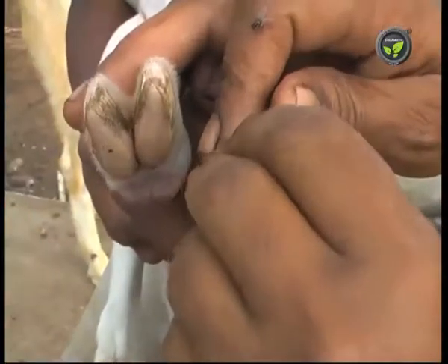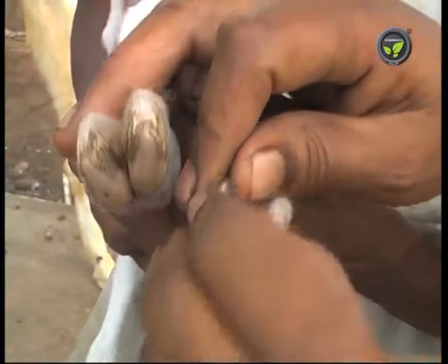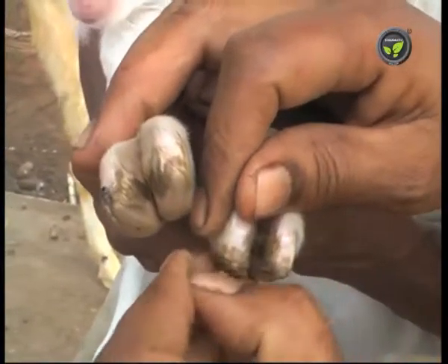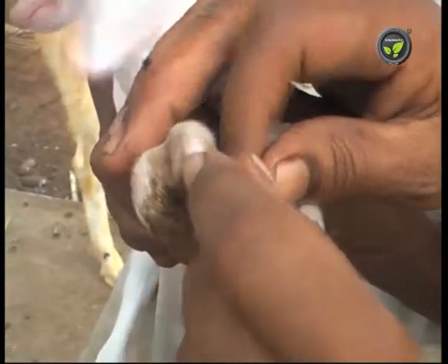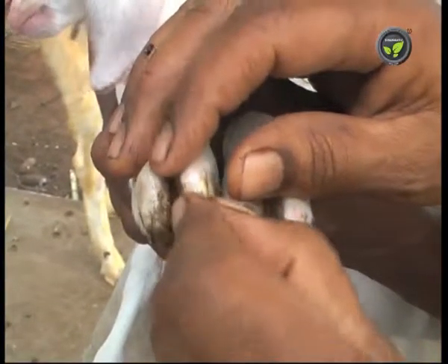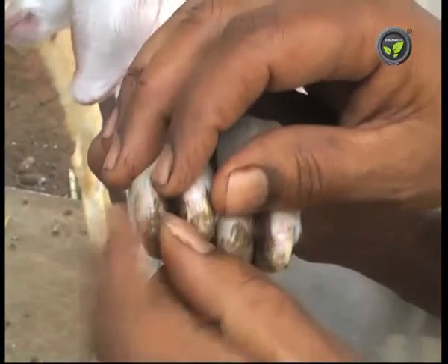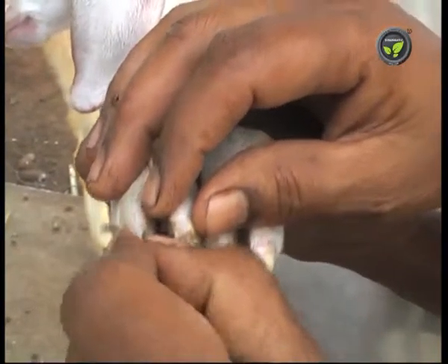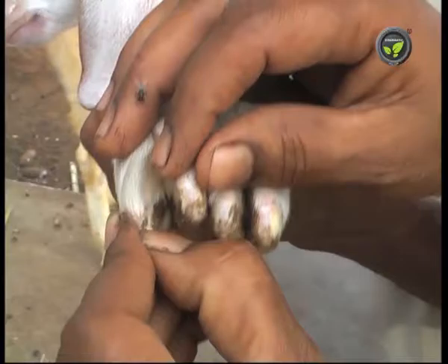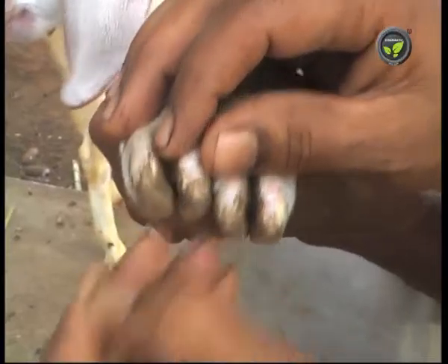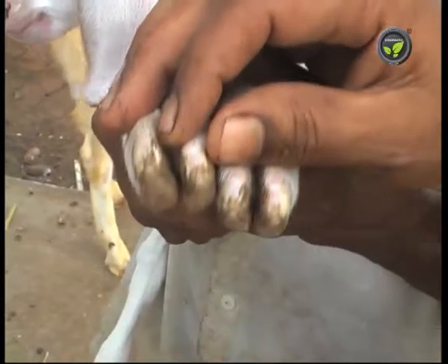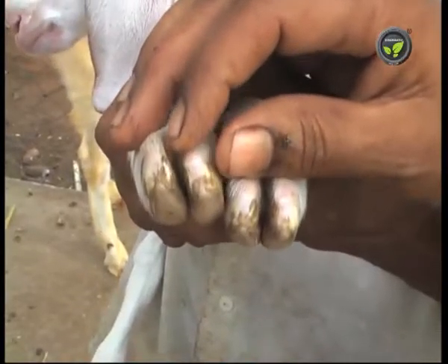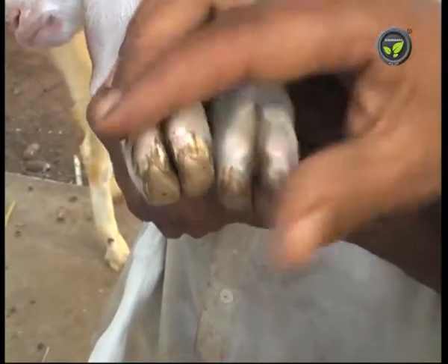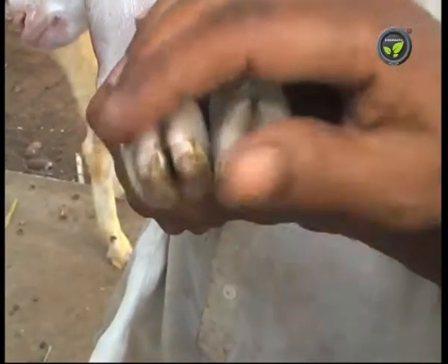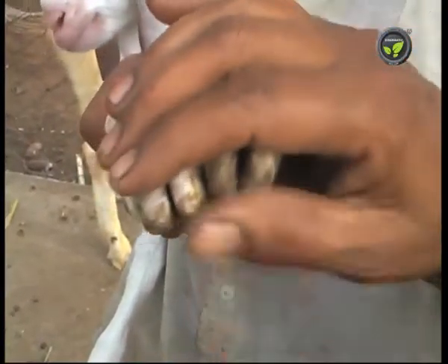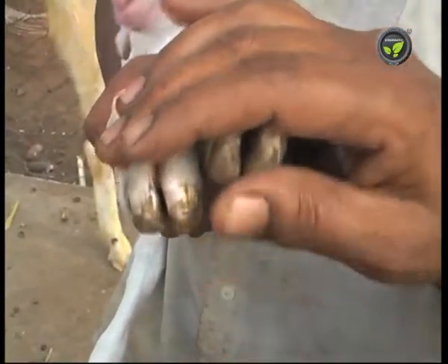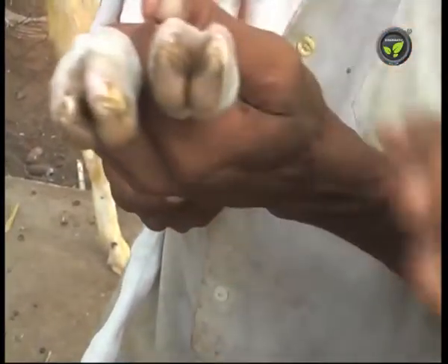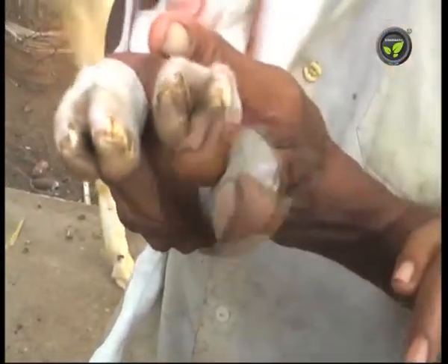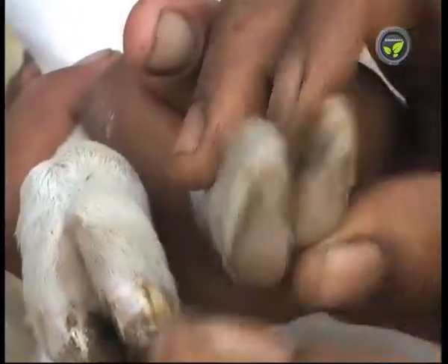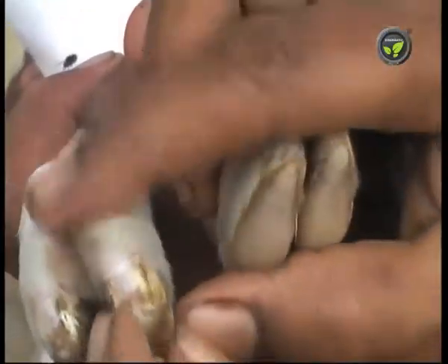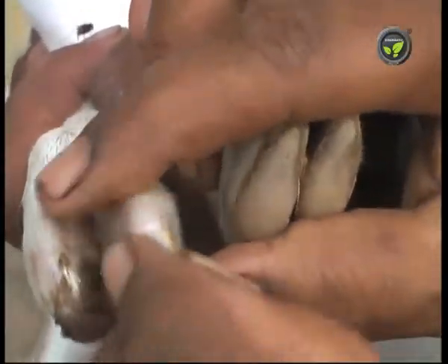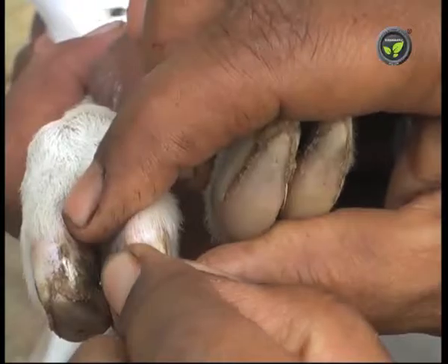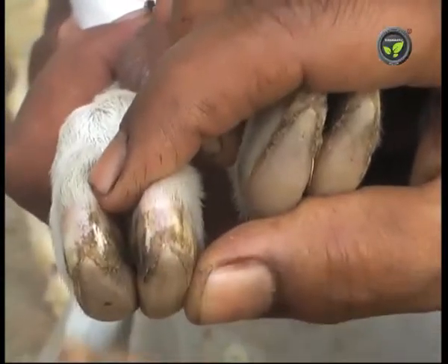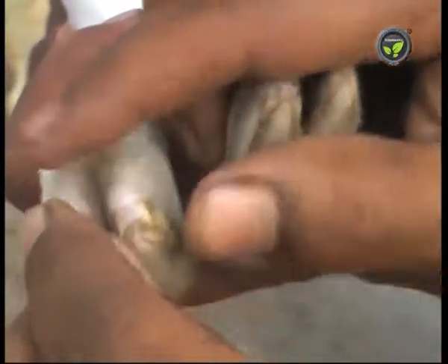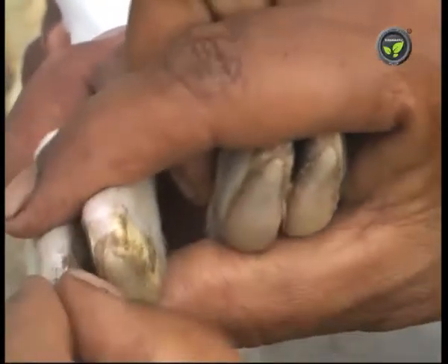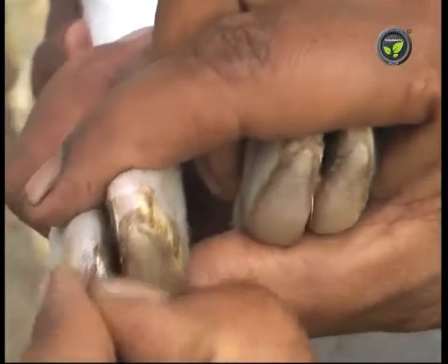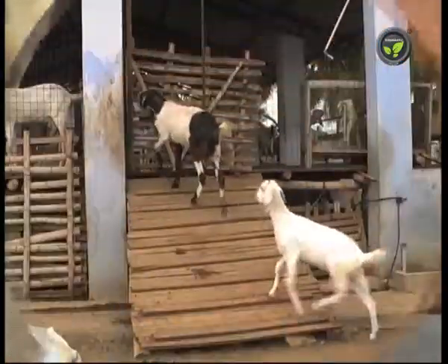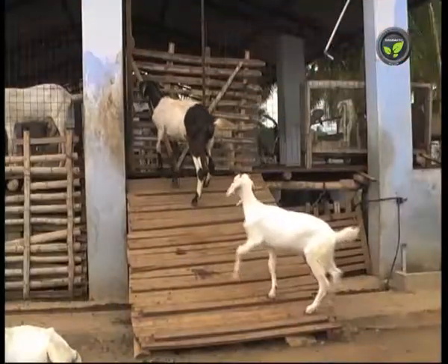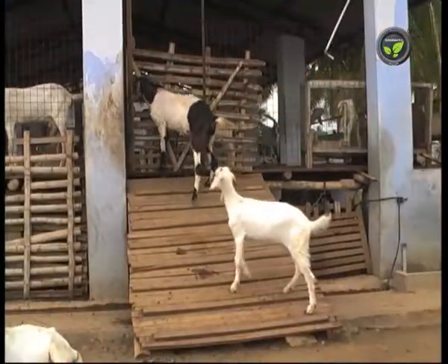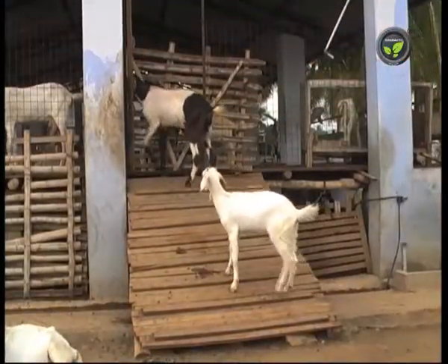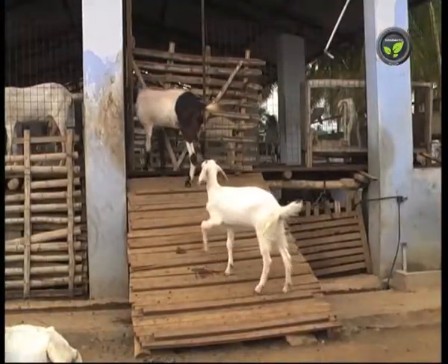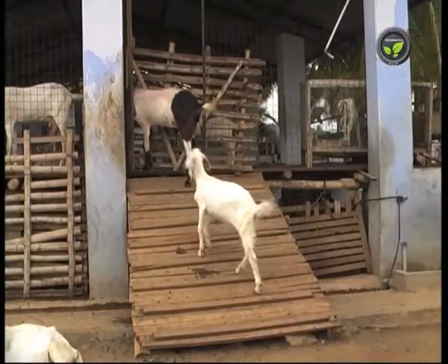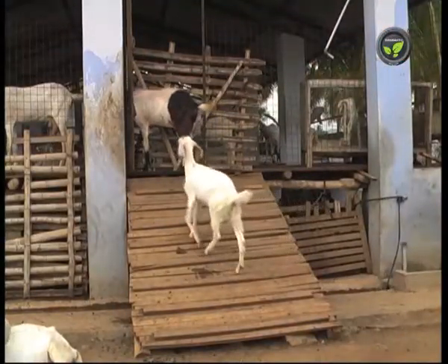Likewise, hoof trimming is done immediately after the birth of the kid. Sometimes the hooves grow again which needs trimming, otherwise it gives trouble in walking.